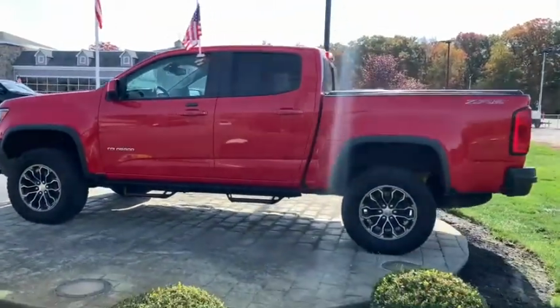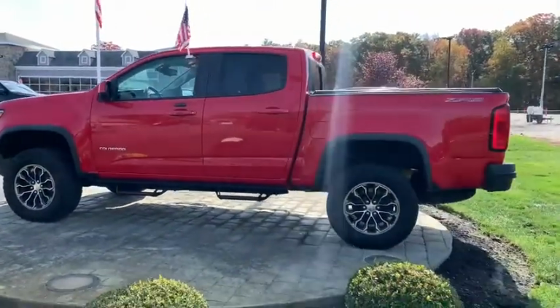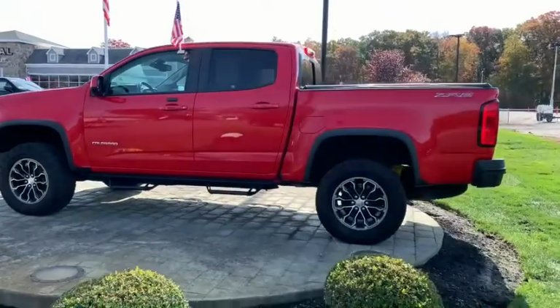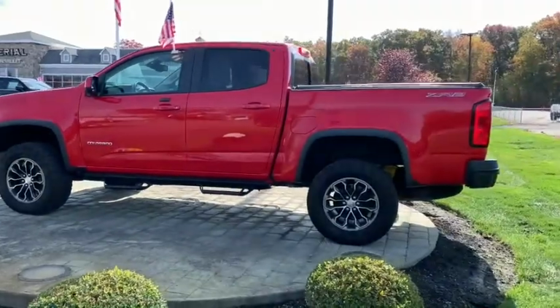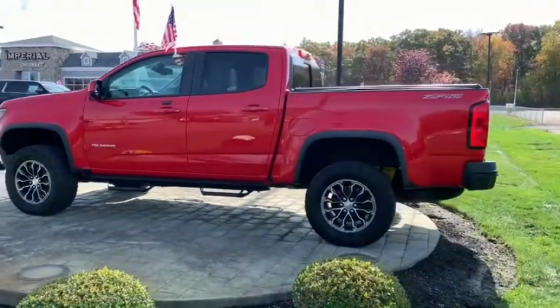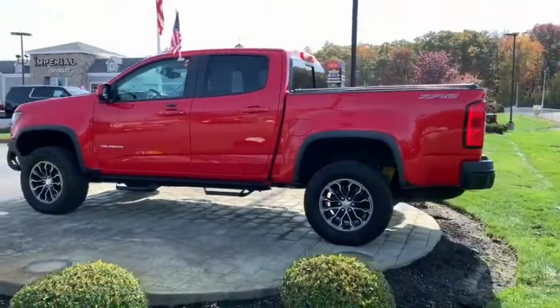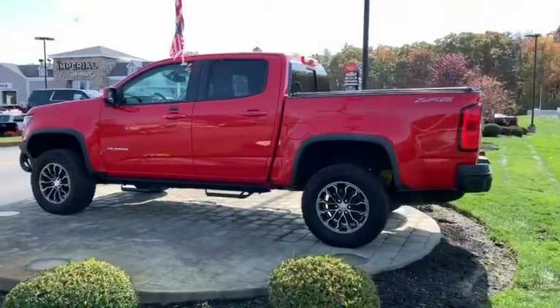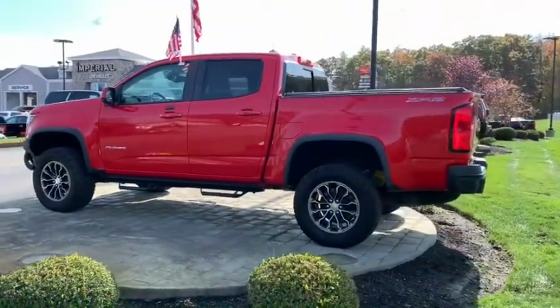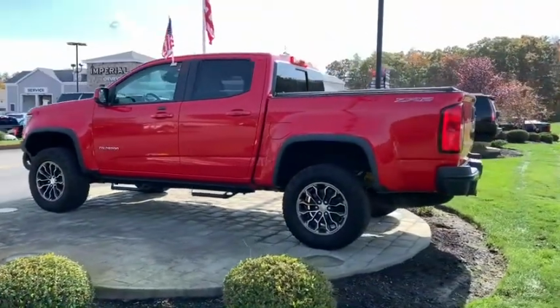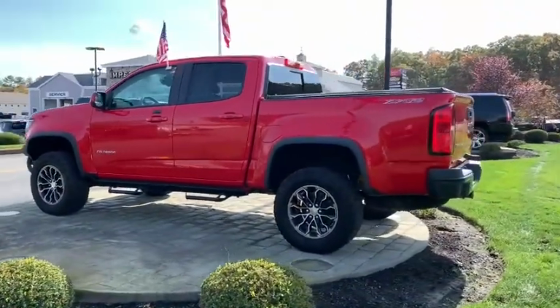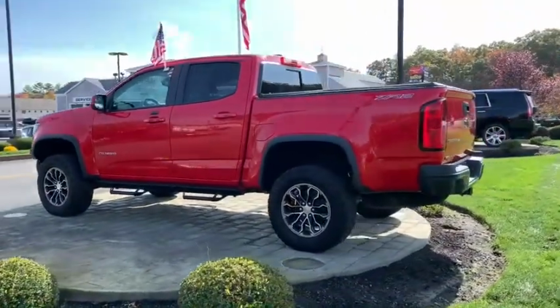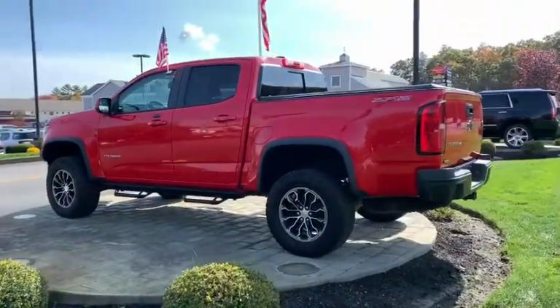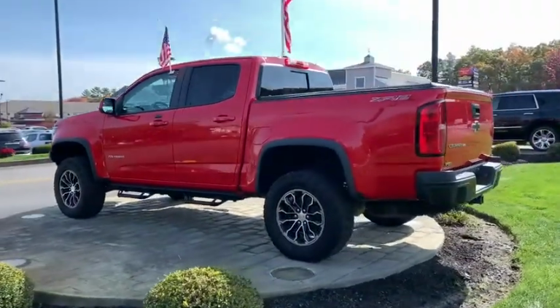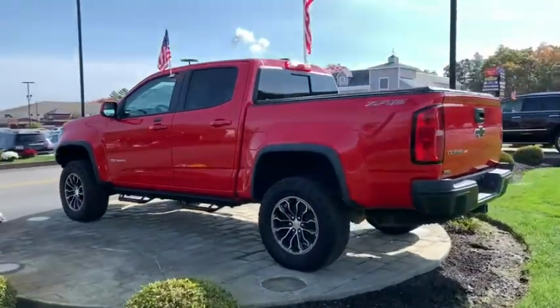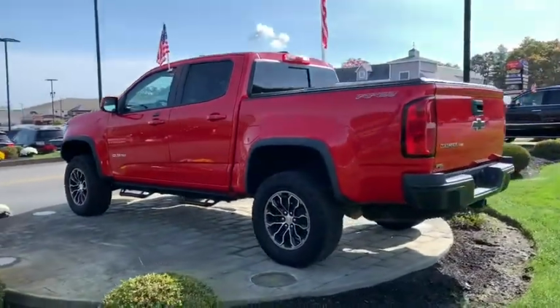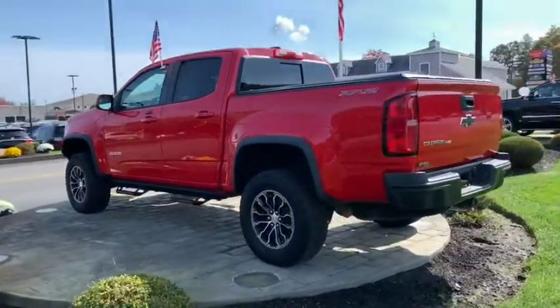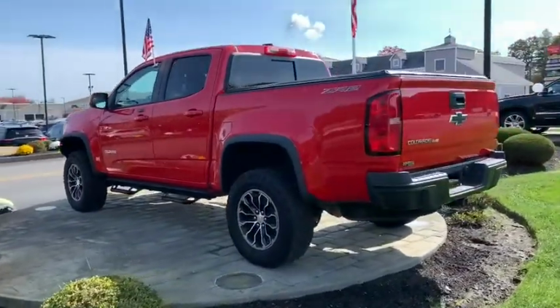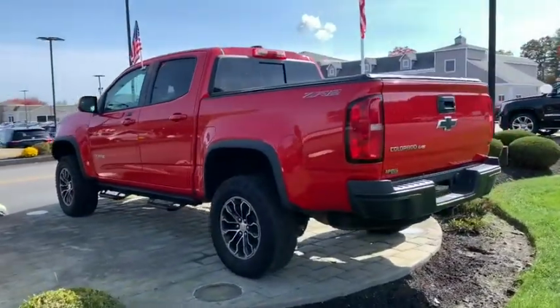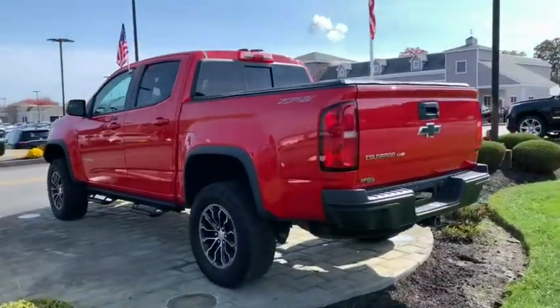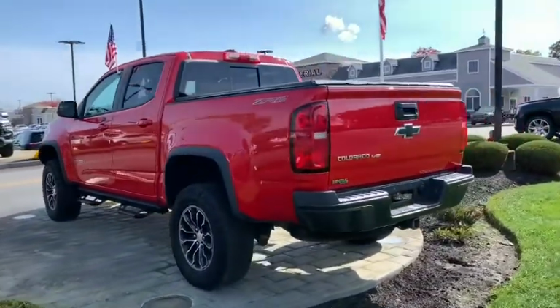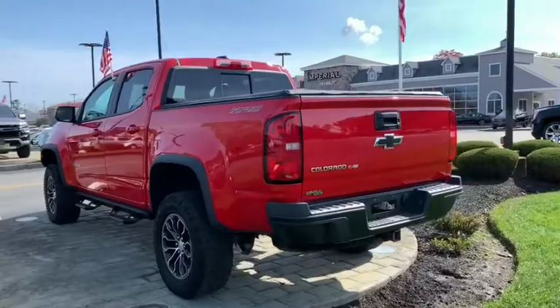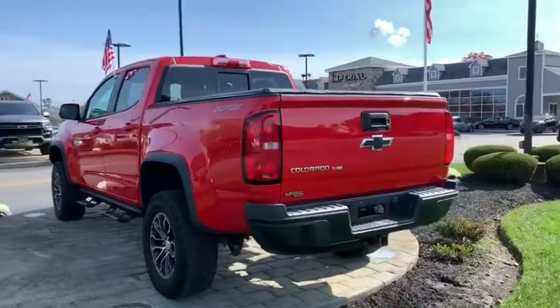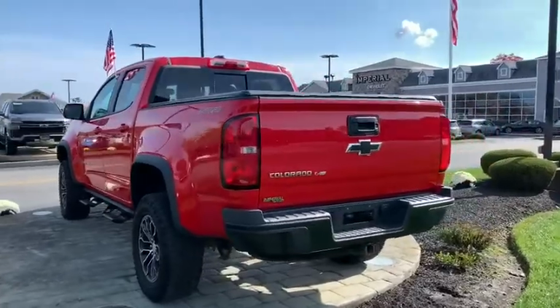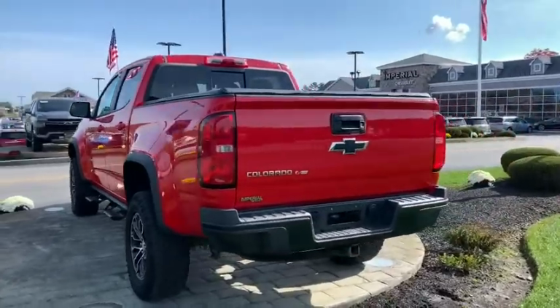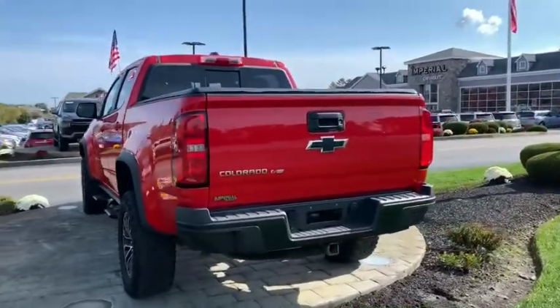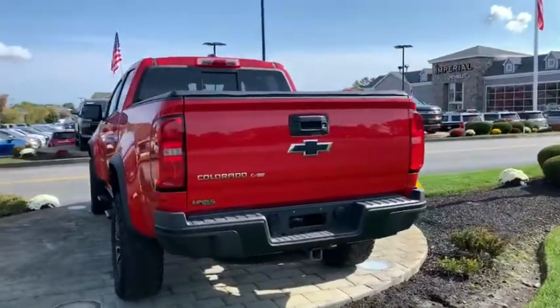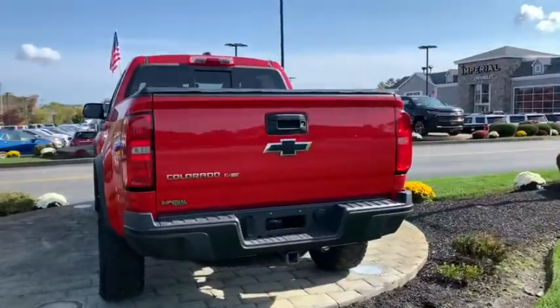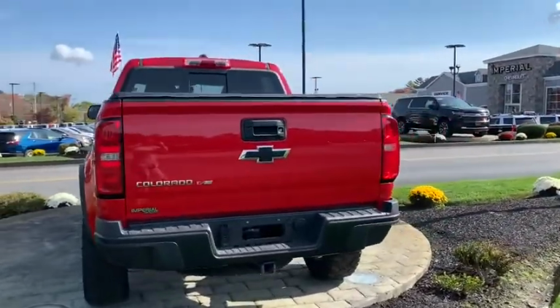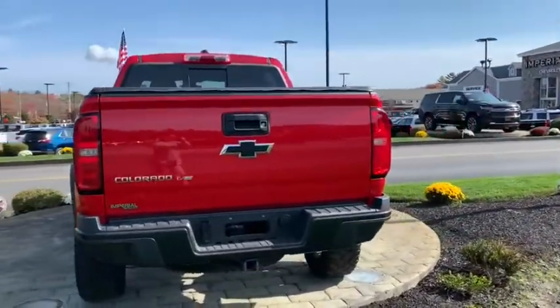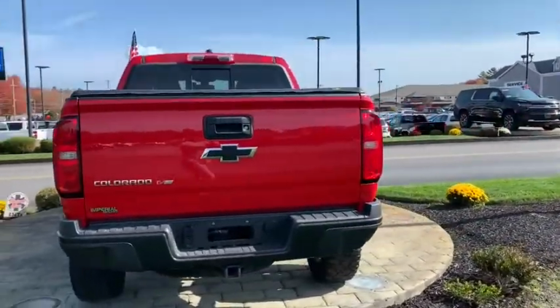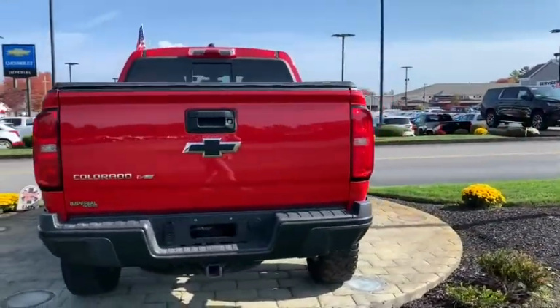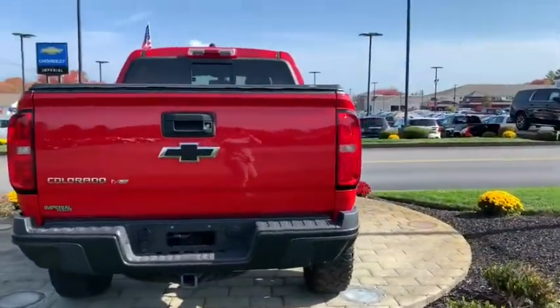This vehicle has less than 45,000 miles. Here are some of this vehicle's great options: traction control, heated seats, power passenger seat.